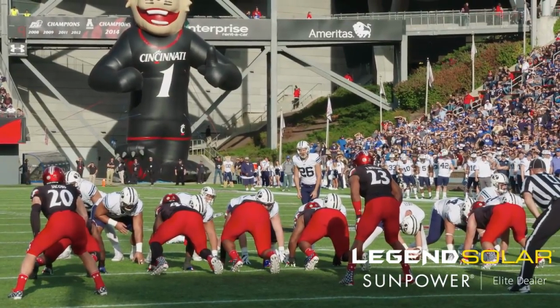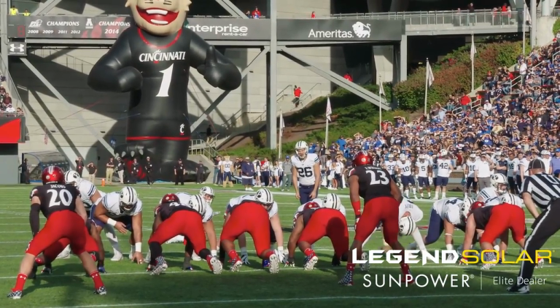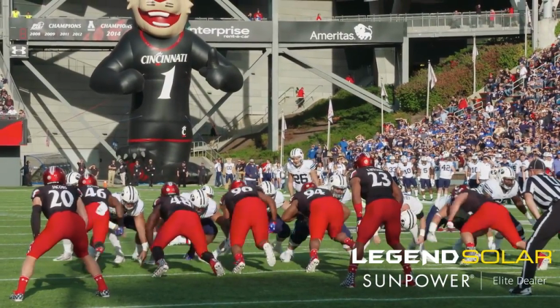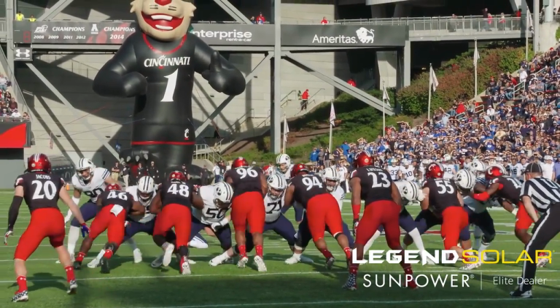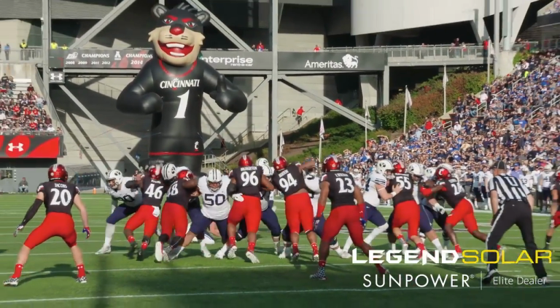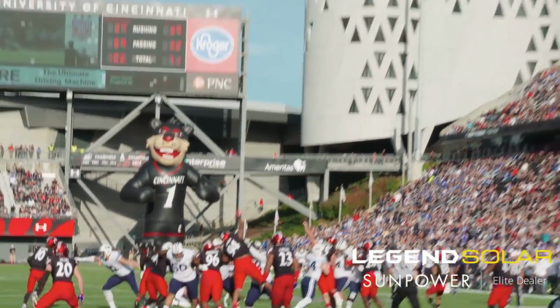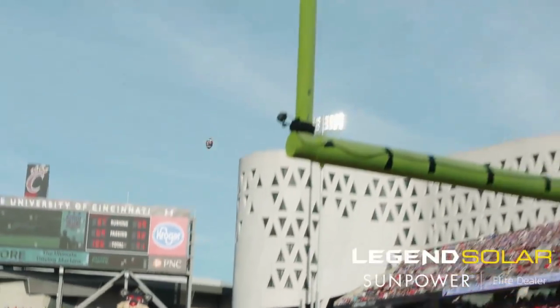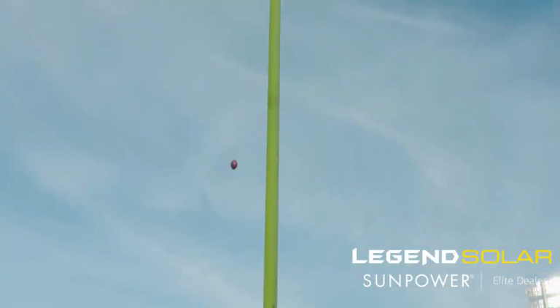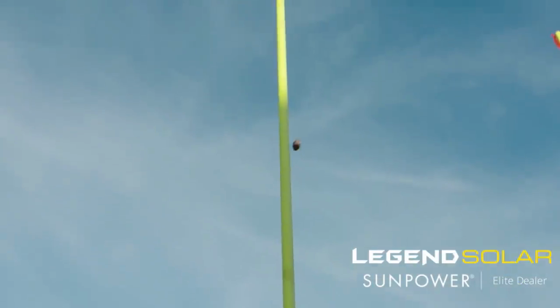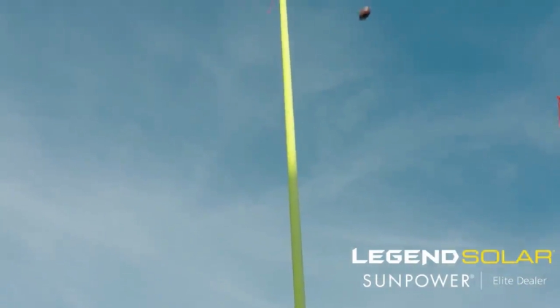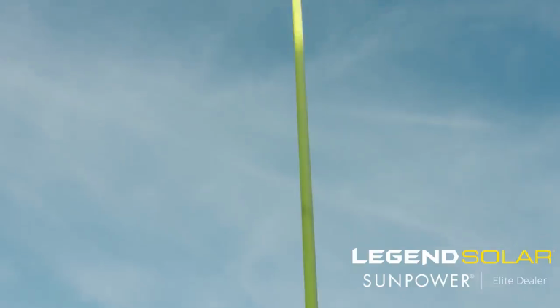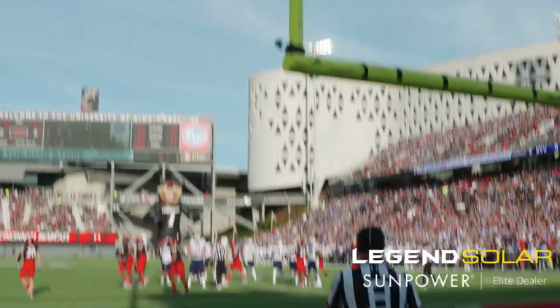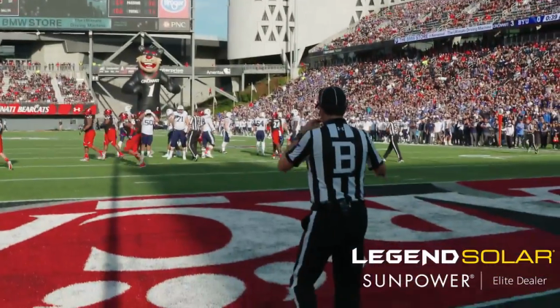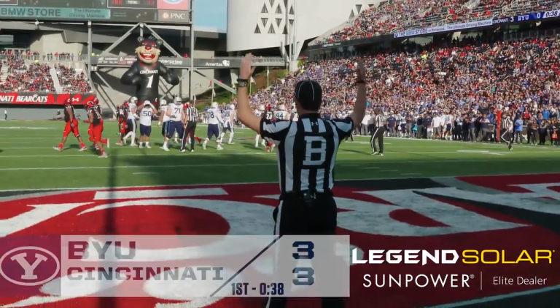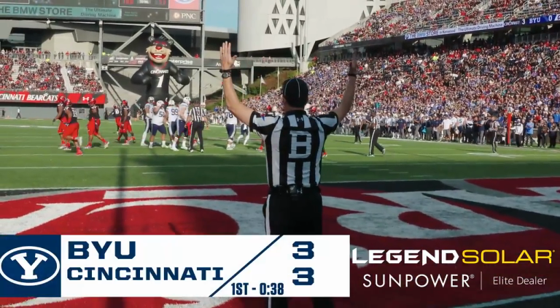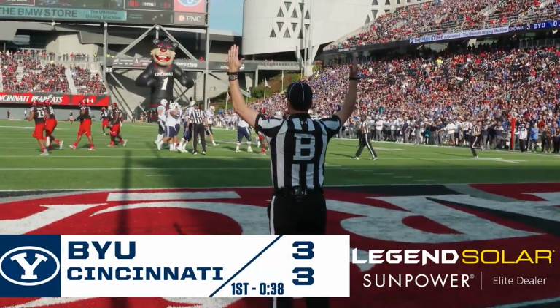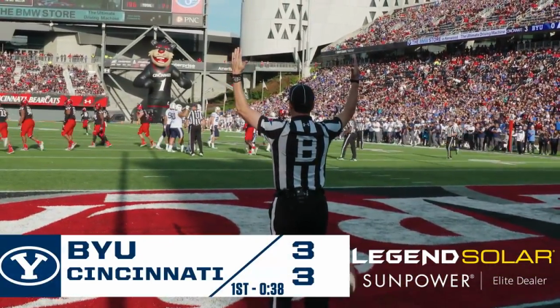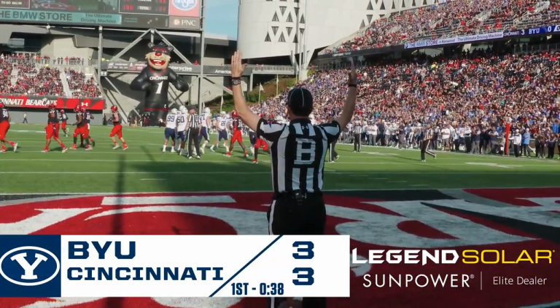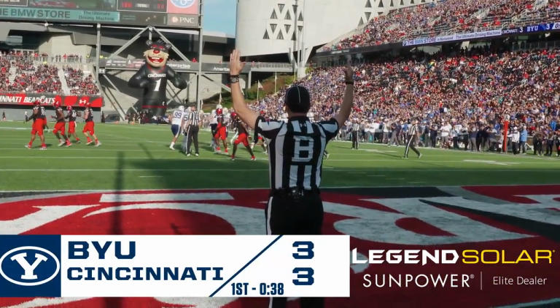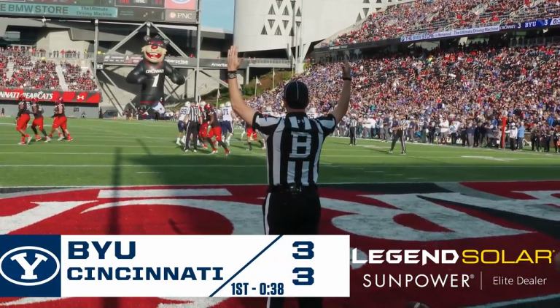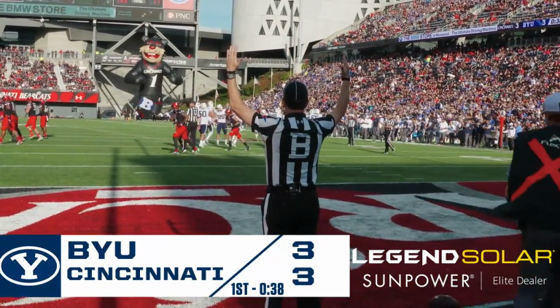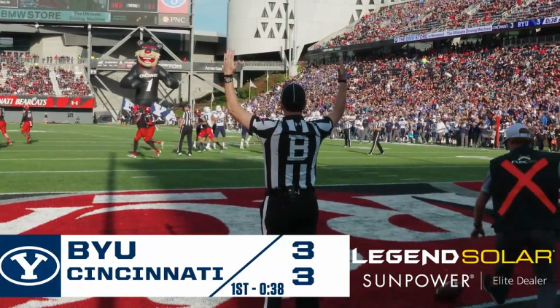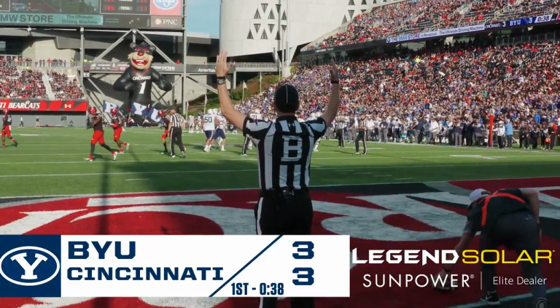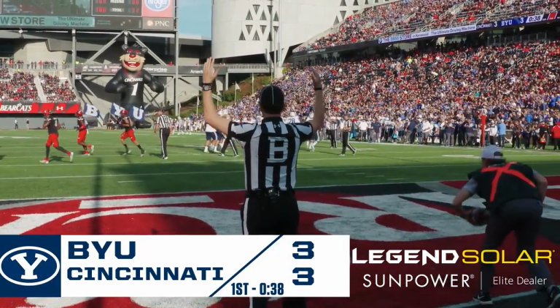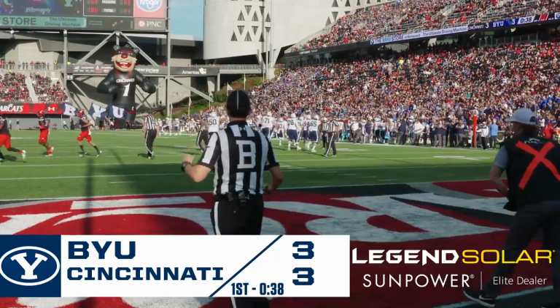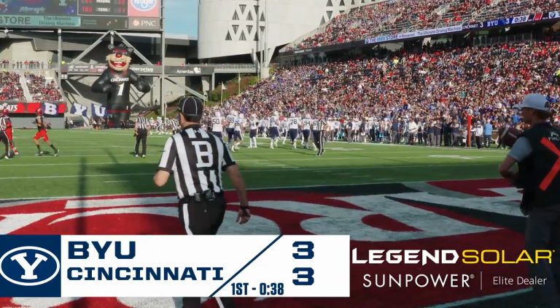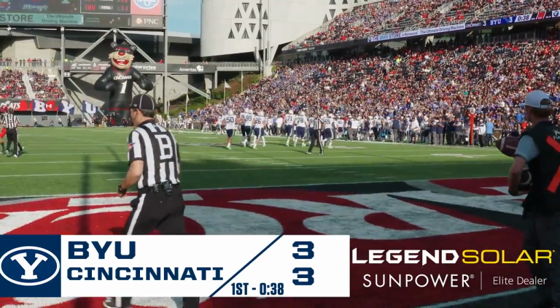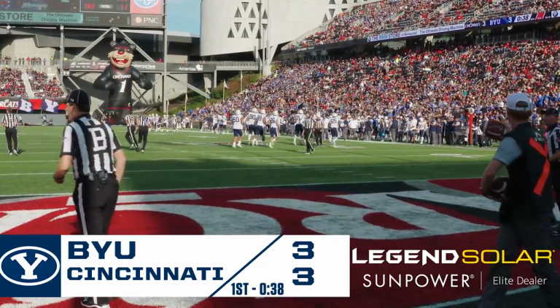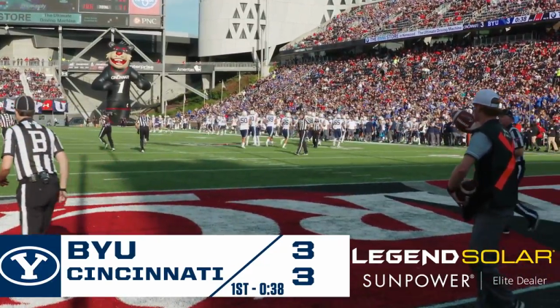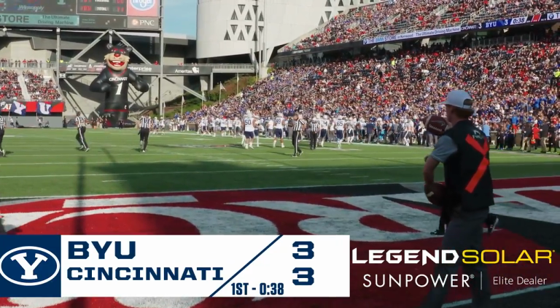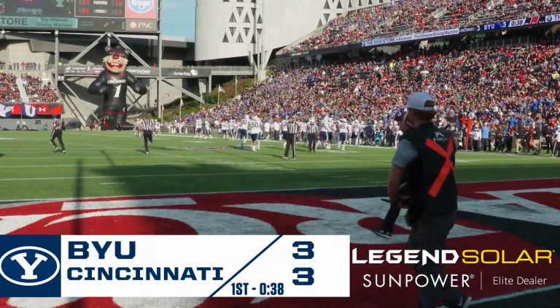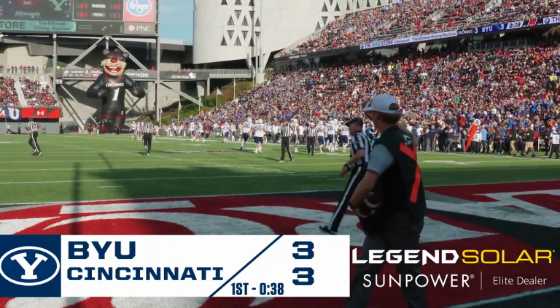Attacking the left hash. Snap is back, placement down. Kick from Almond is up, and it is through for three. BYU has tied the game — 38 seconds to go in quarter number one. Cincinnati three, BYU three.